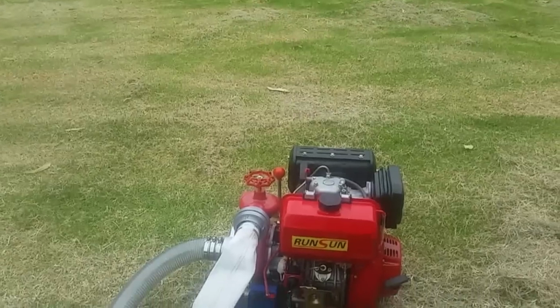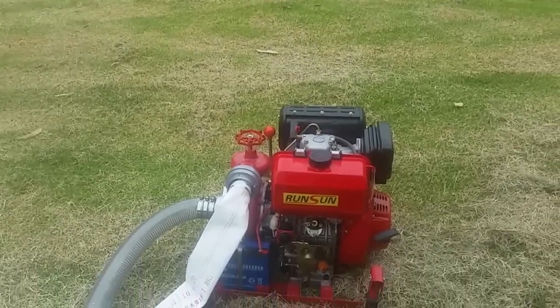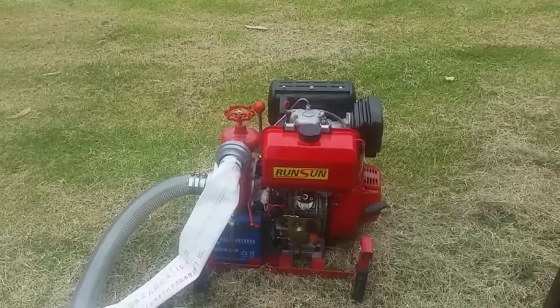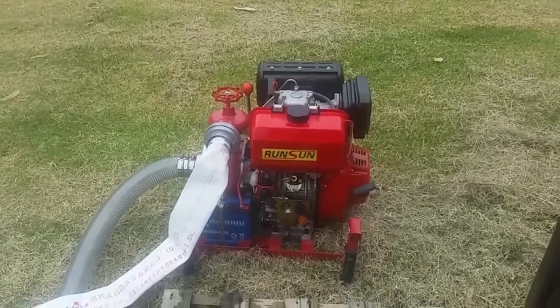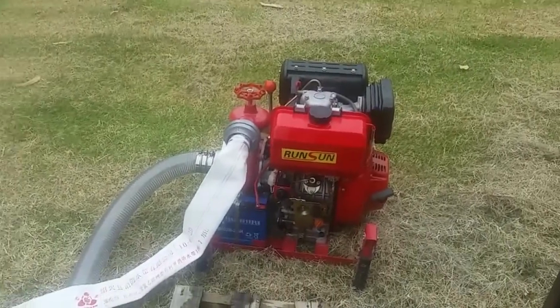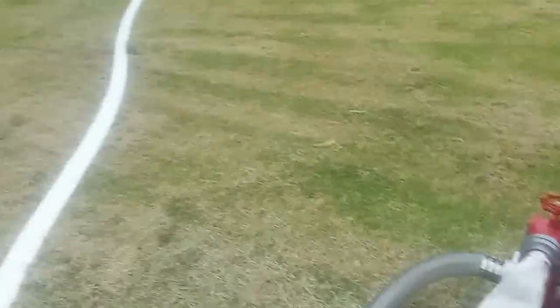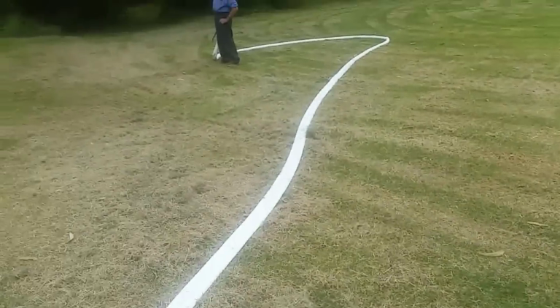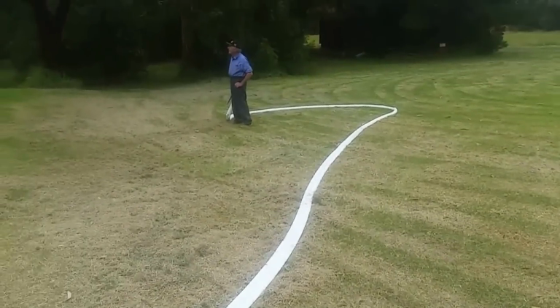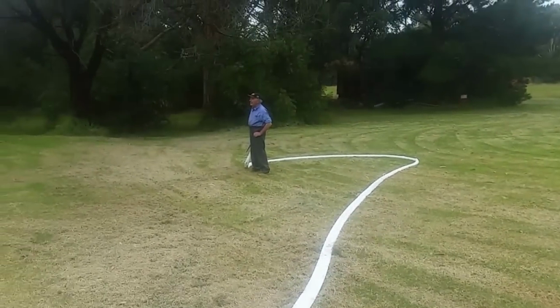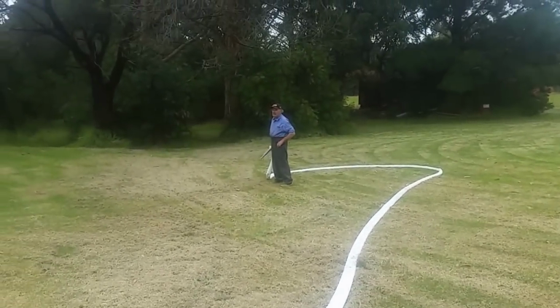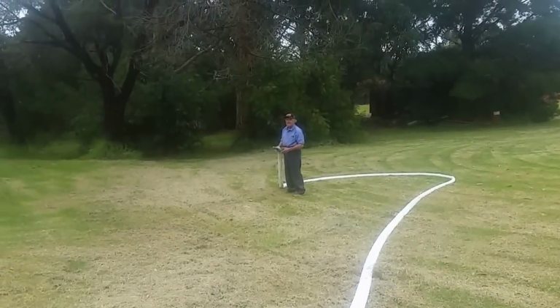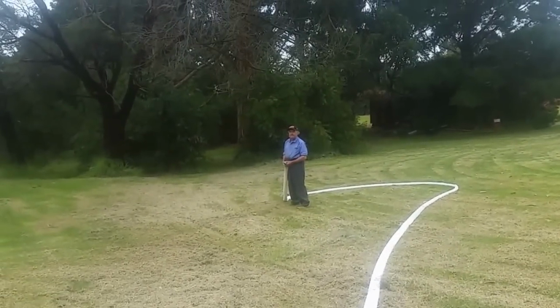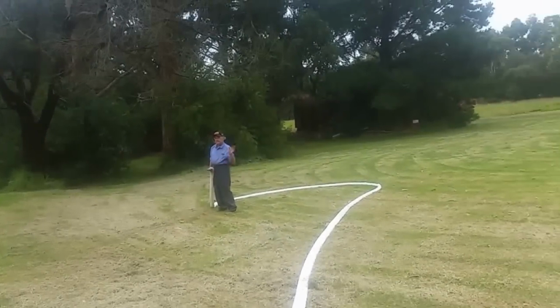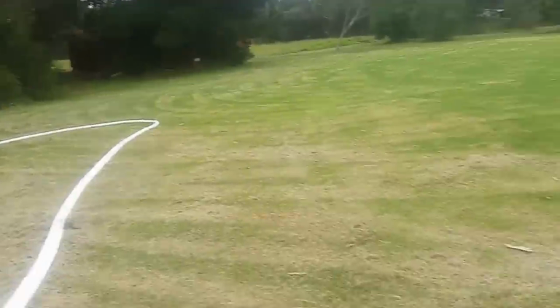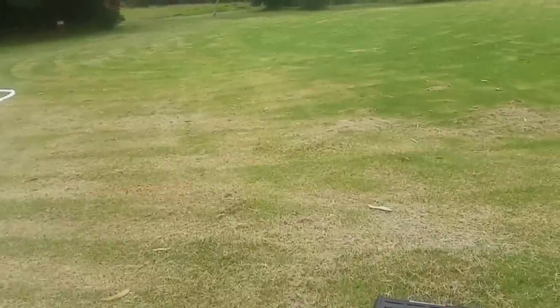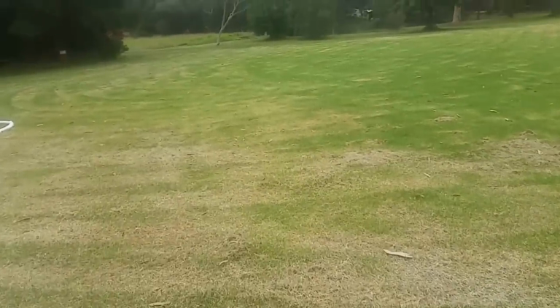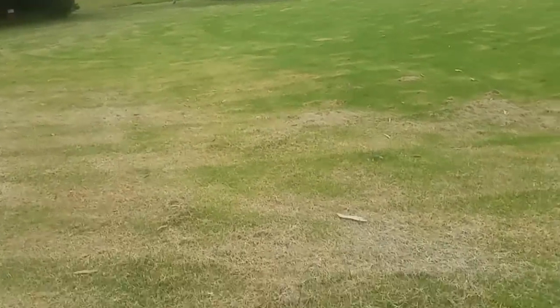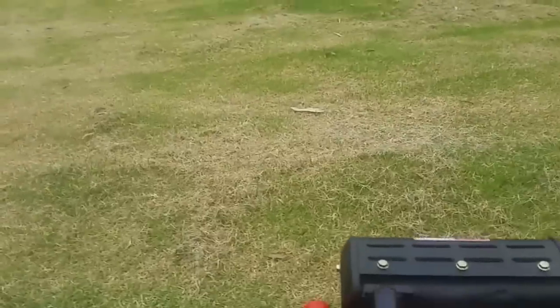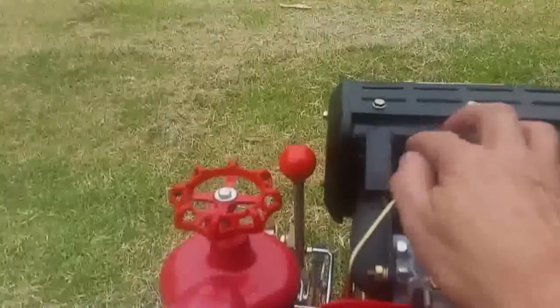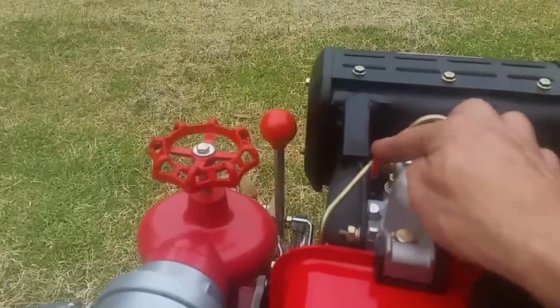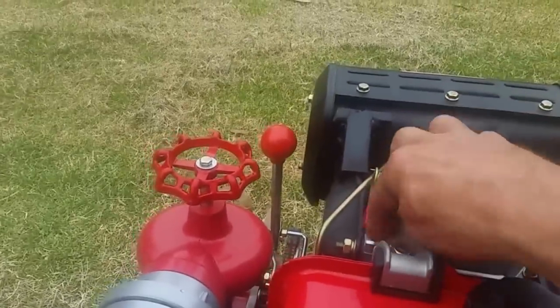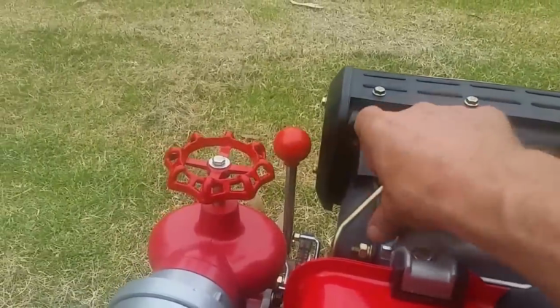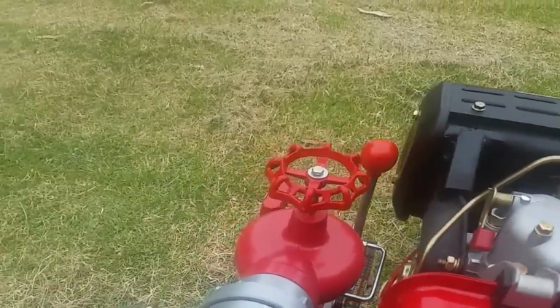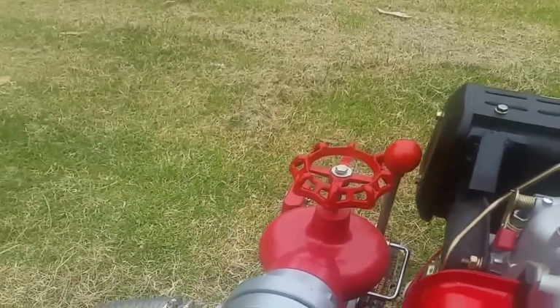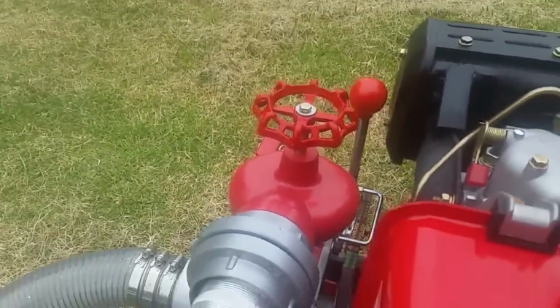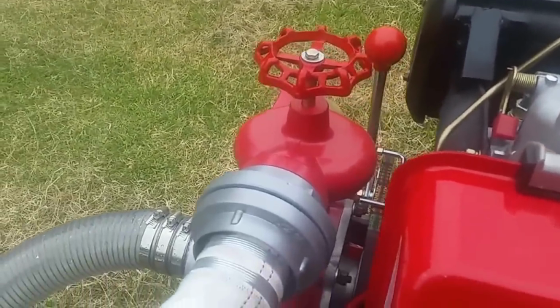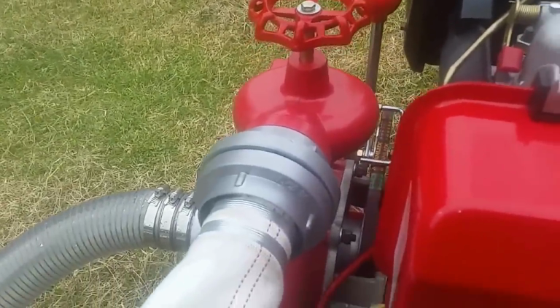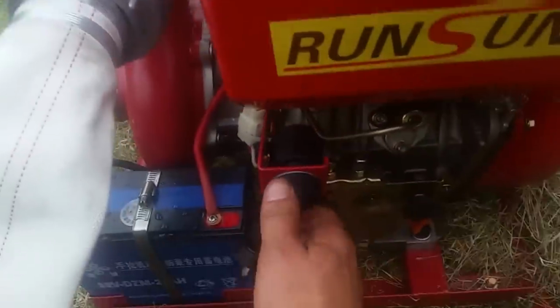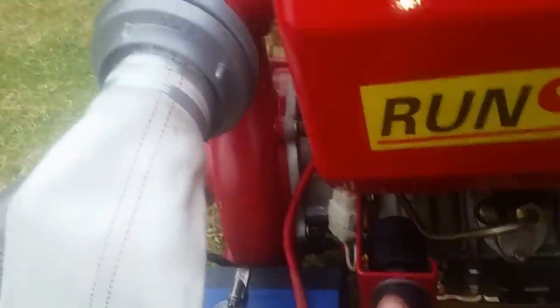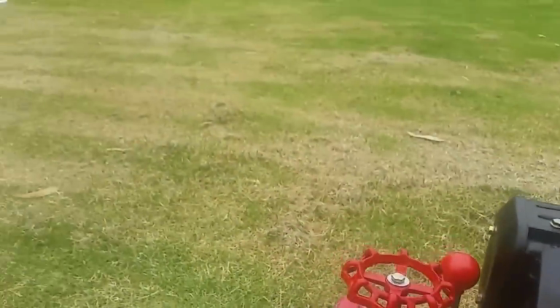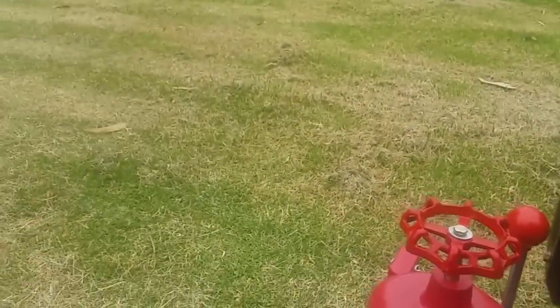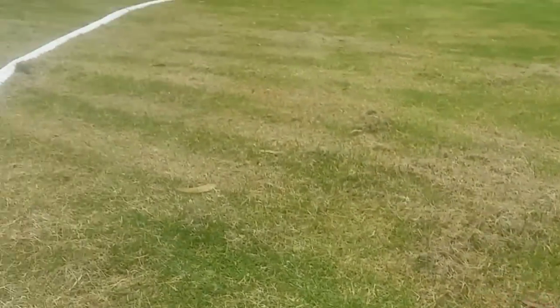Hi, it's Phil from Diesel Outboards again. There's Mike over there. We're going to see if we can knock him over. So here we go. Decompressor down, throttle on mid to low.